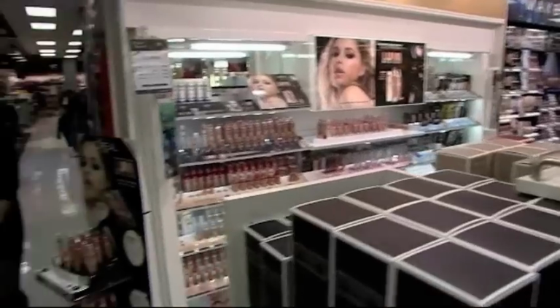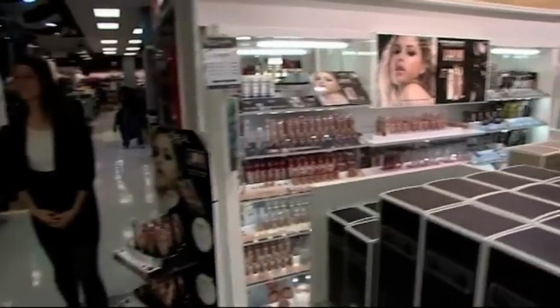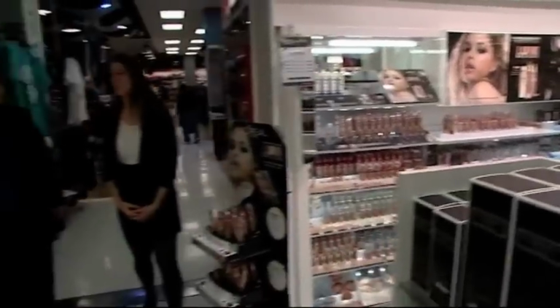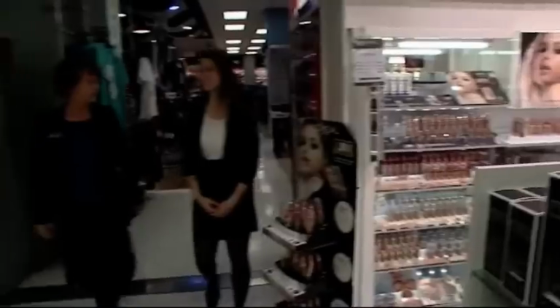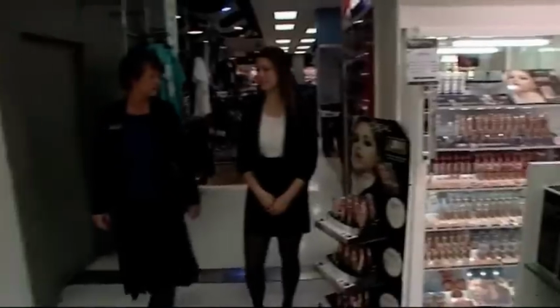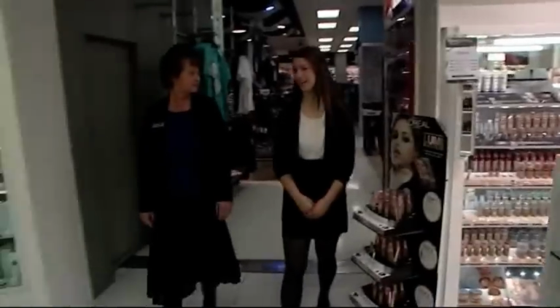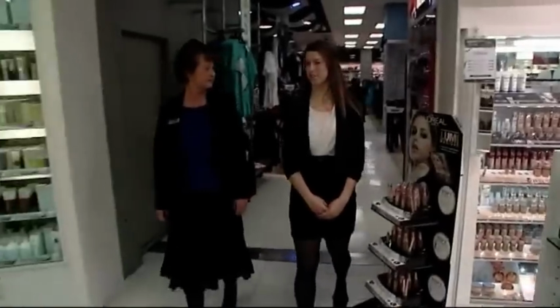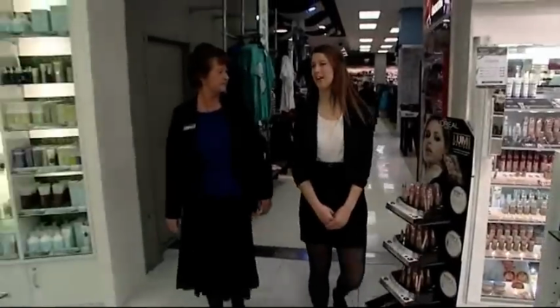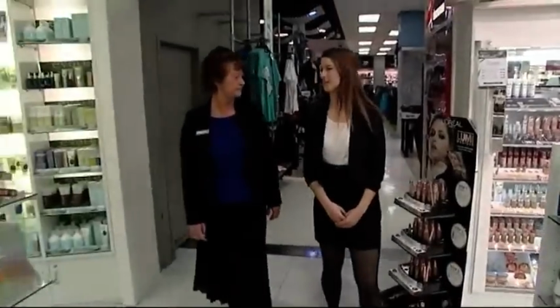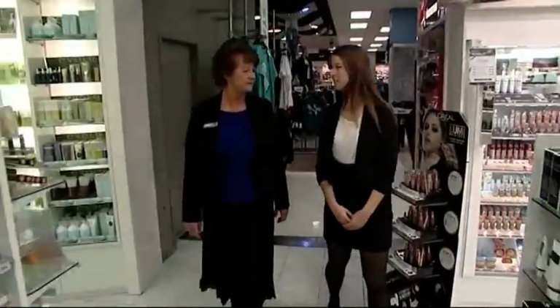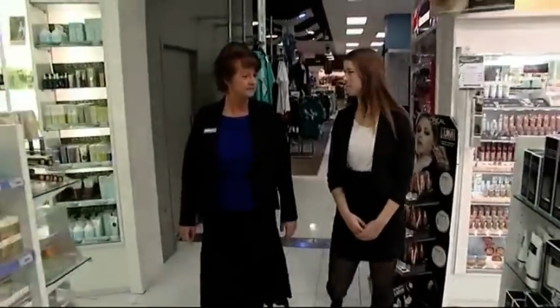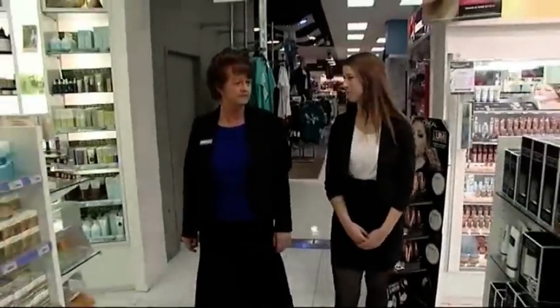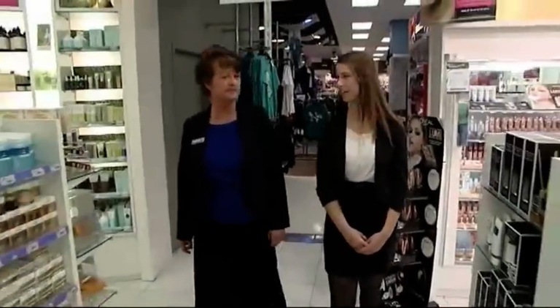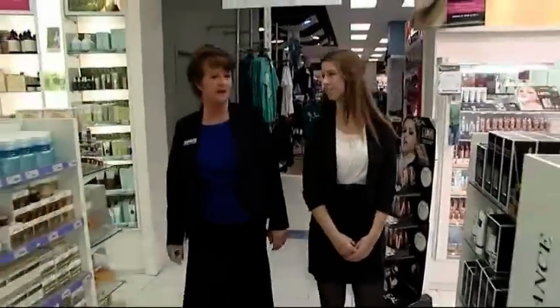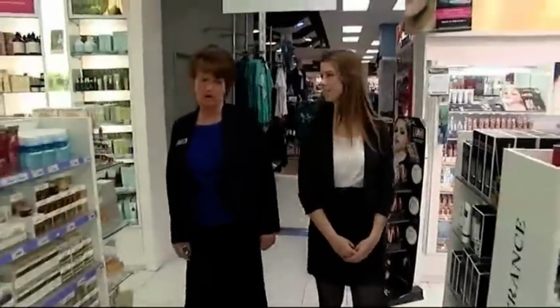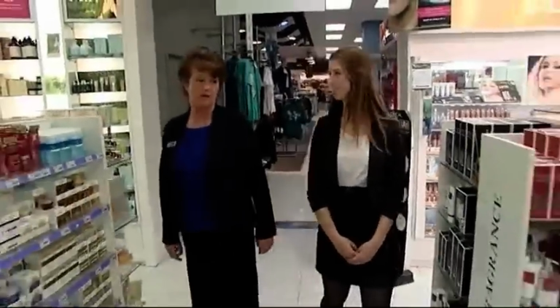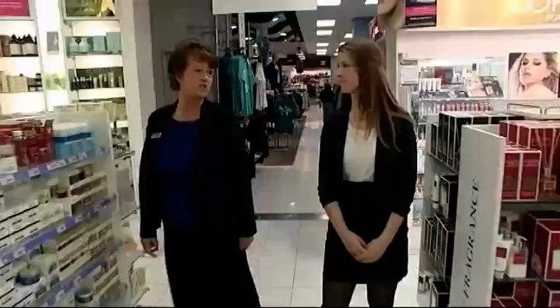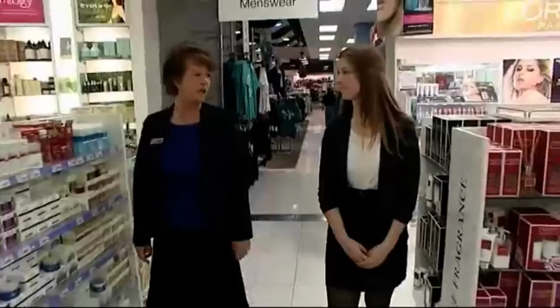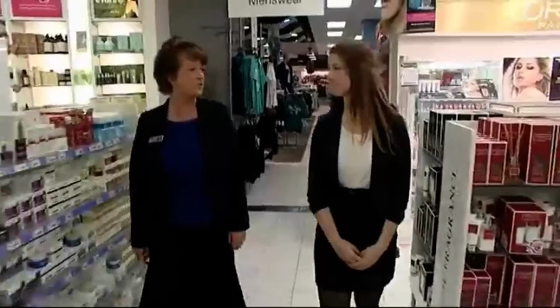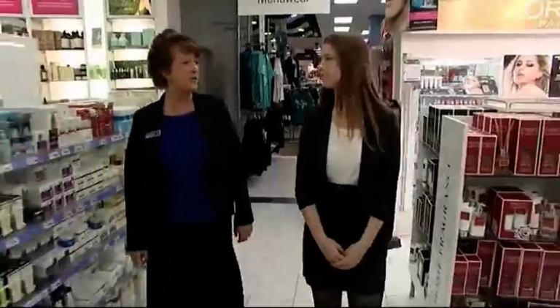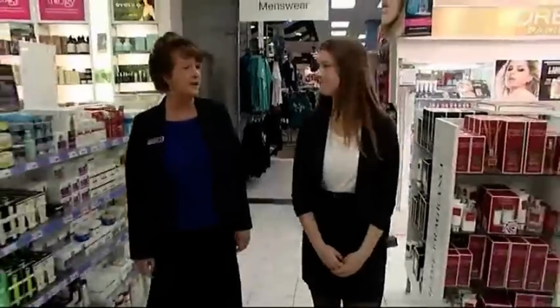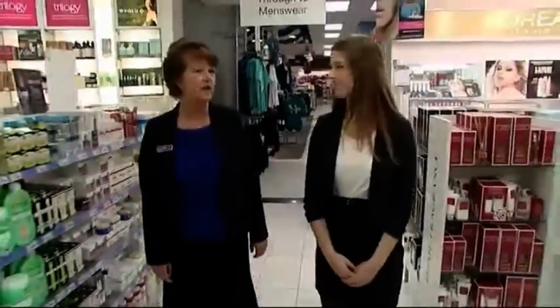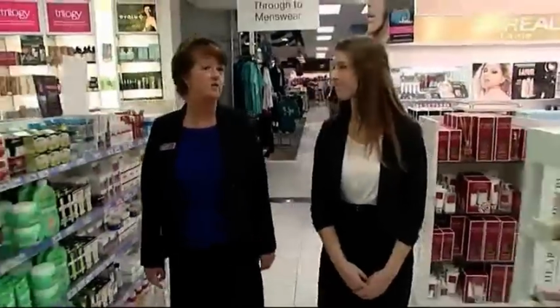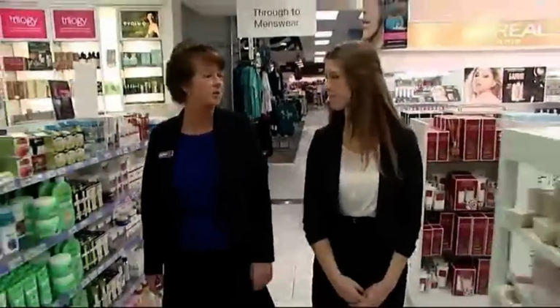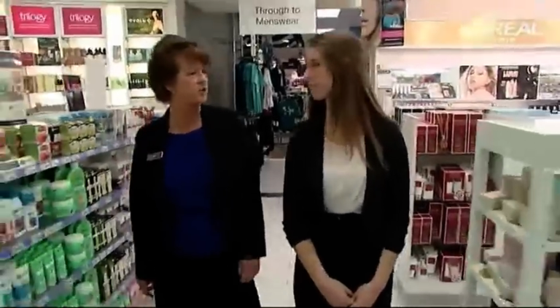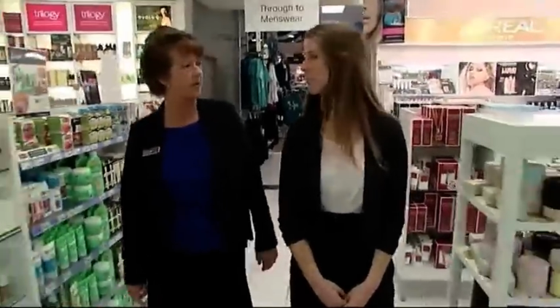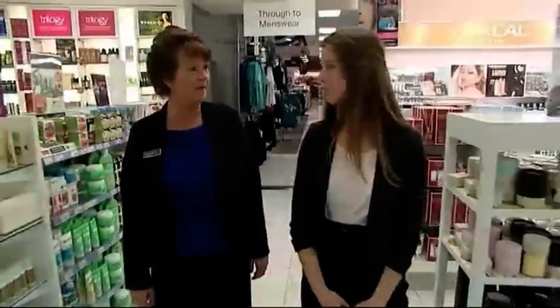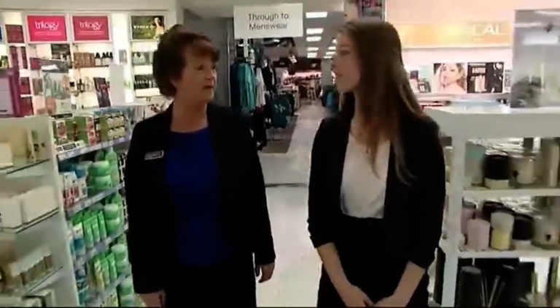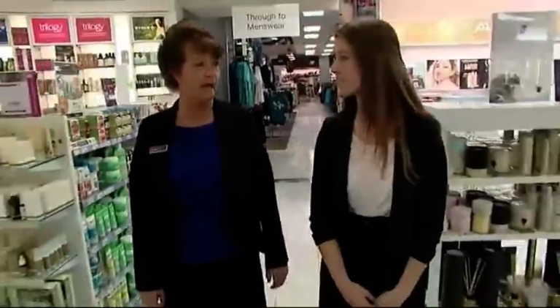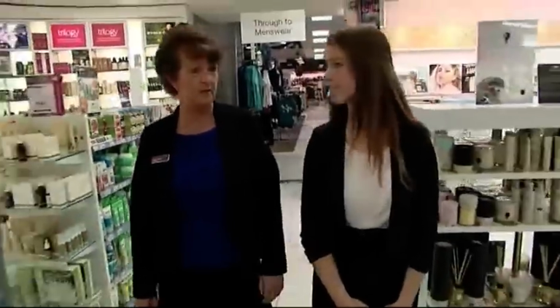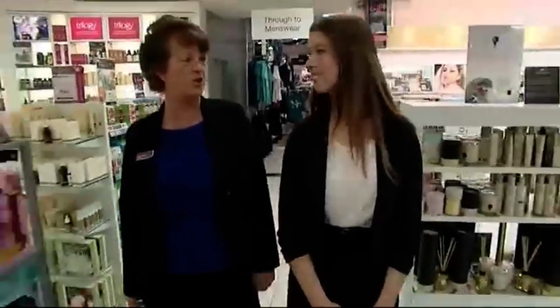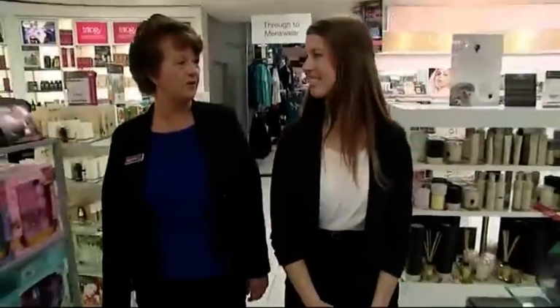There's a lot of expensive items at Farmers. How do you keep them all safe? Well, that is a challenge. We have a loss prevention department. Let me show you.